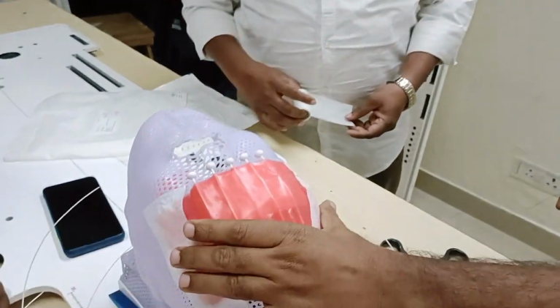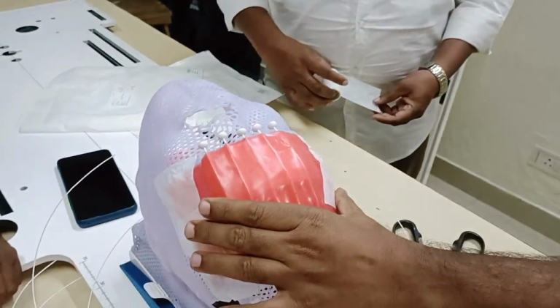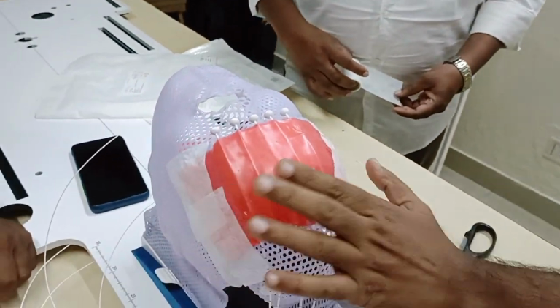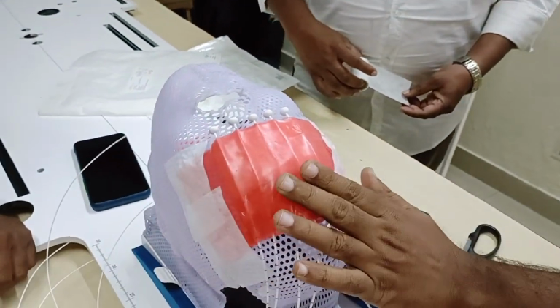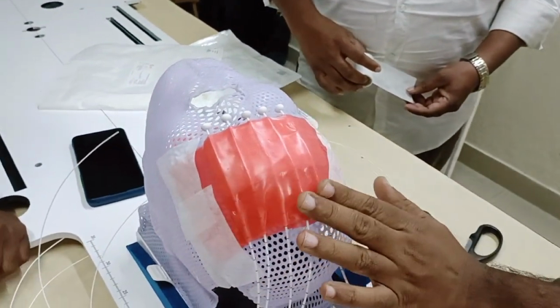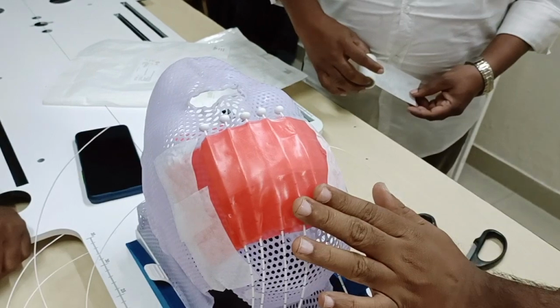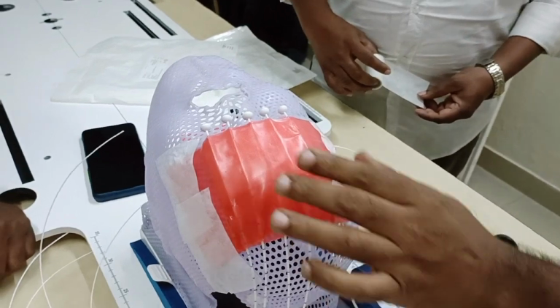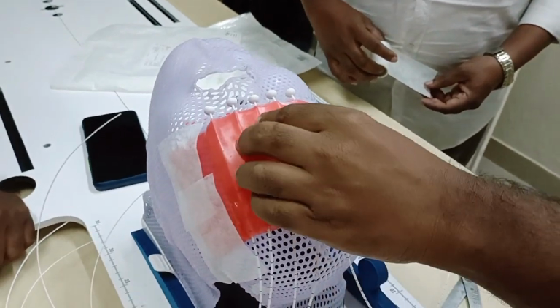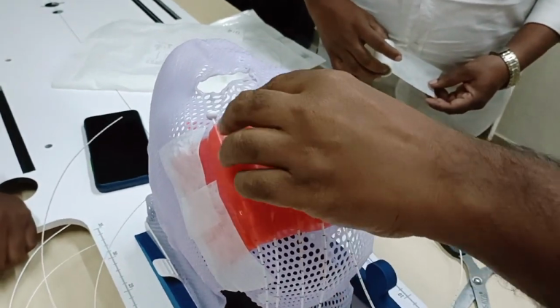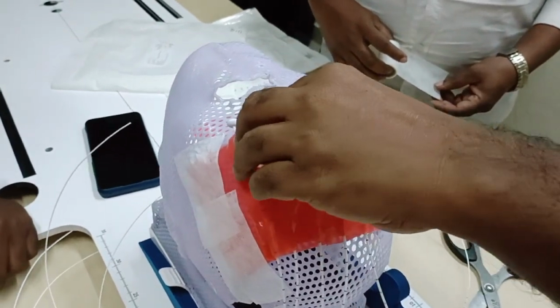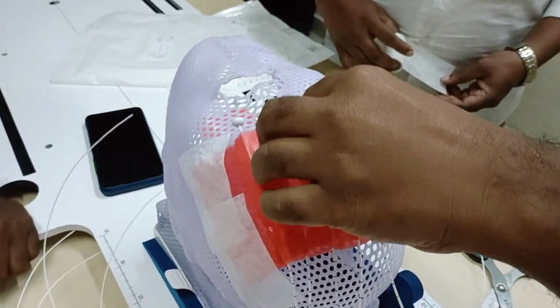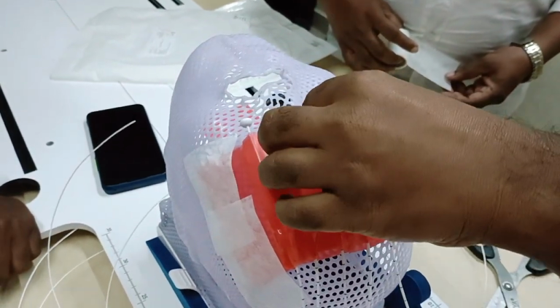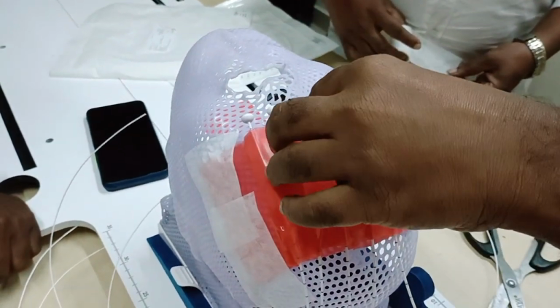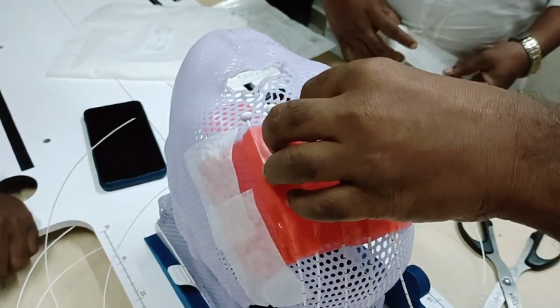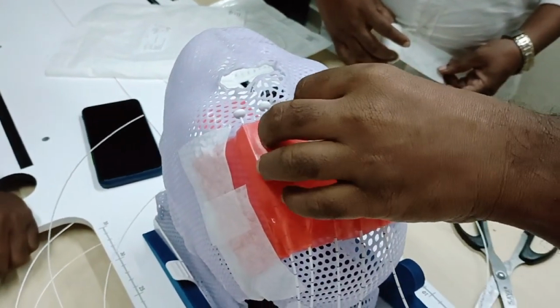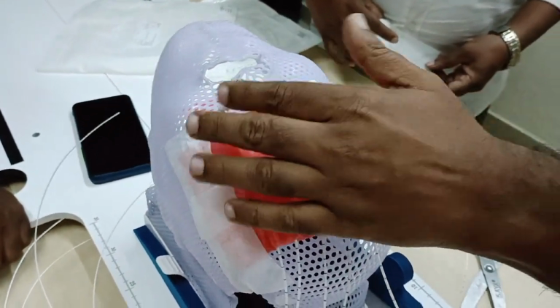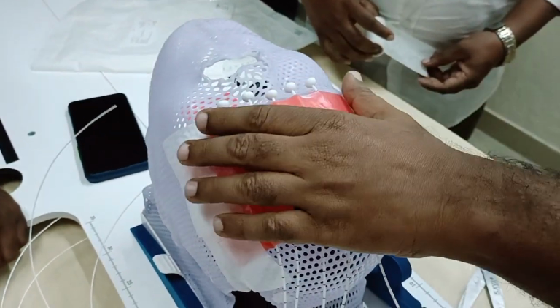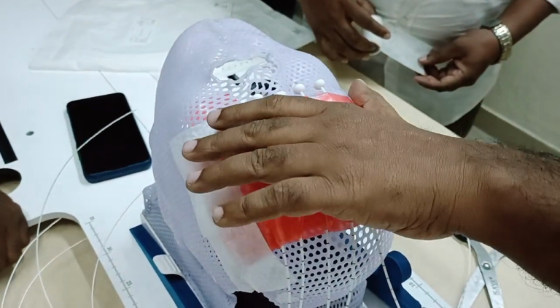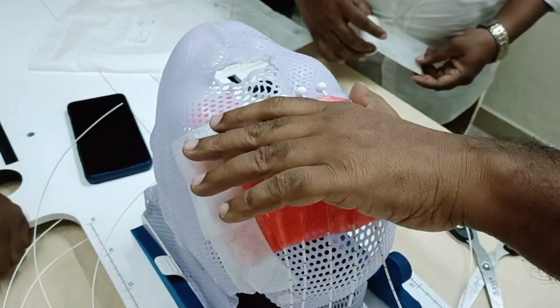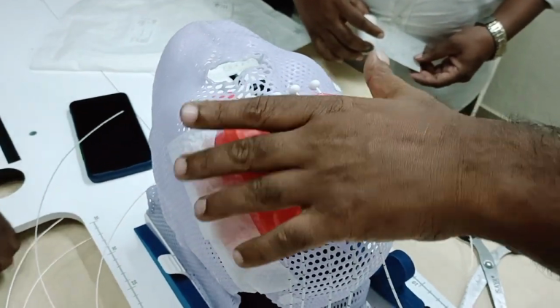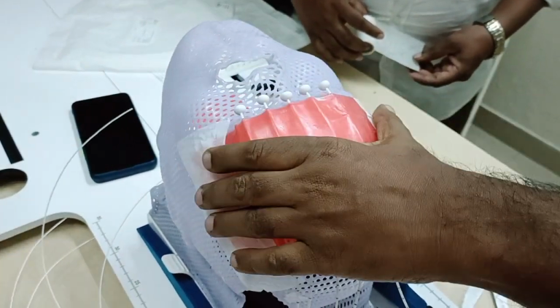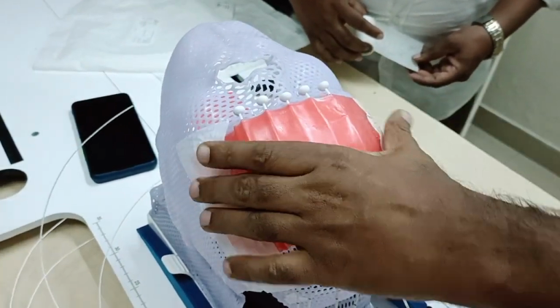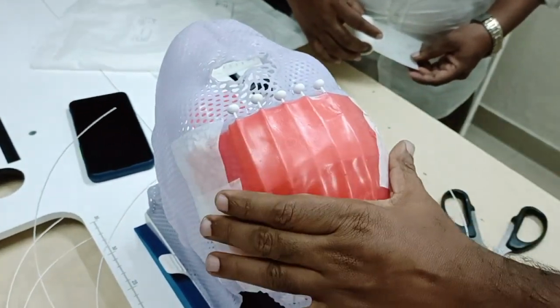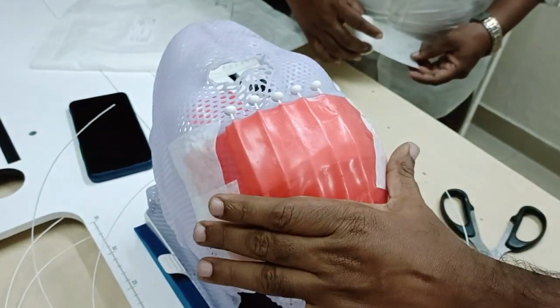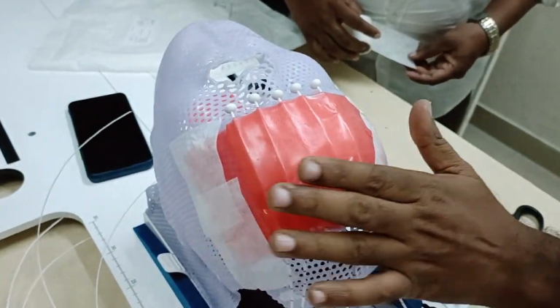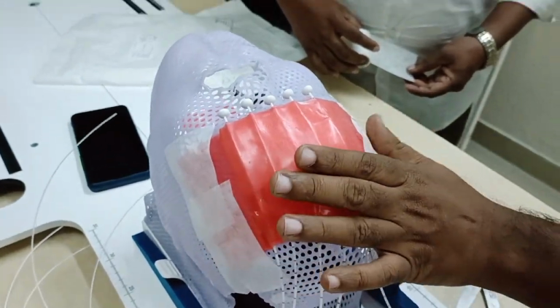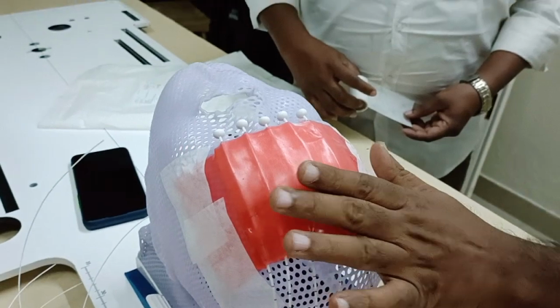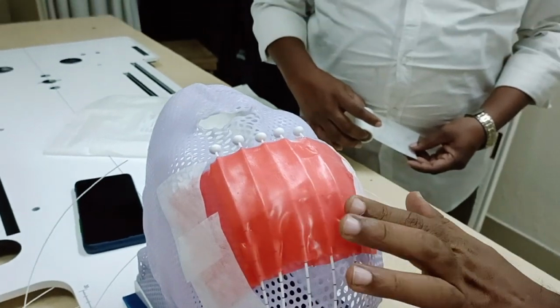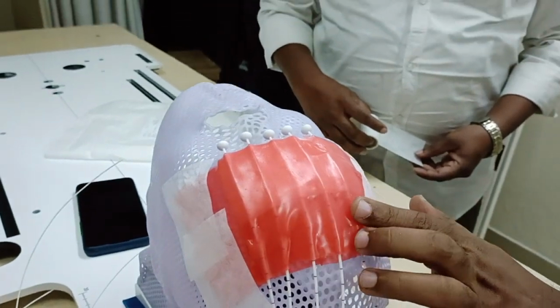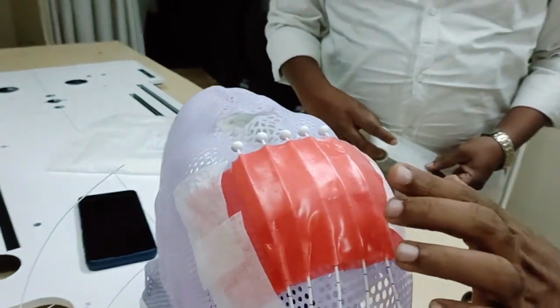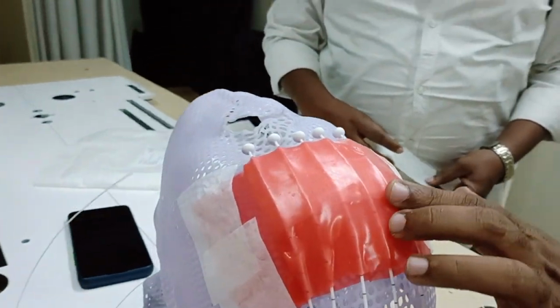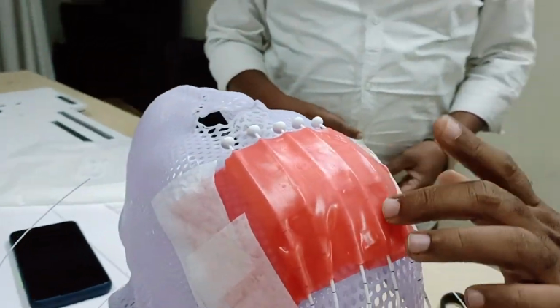How to make a mold preparation — though it is very easy, for newcomers it is a good thing to learn. Thank you.